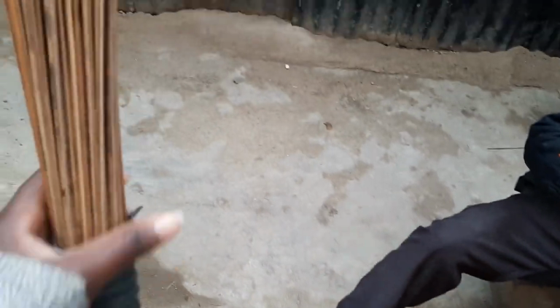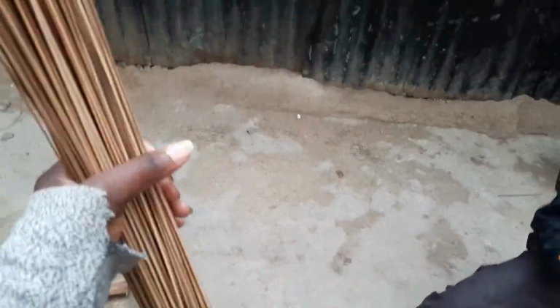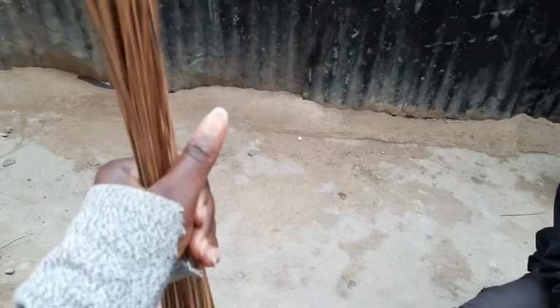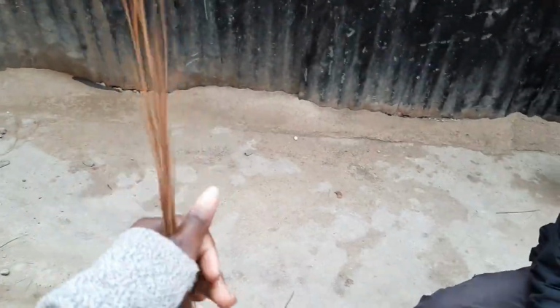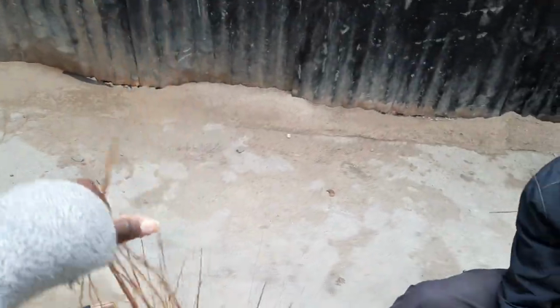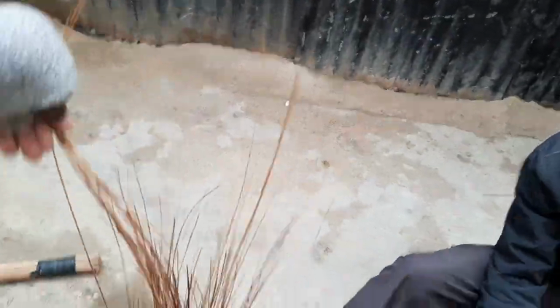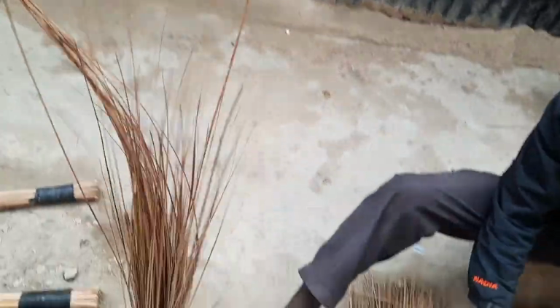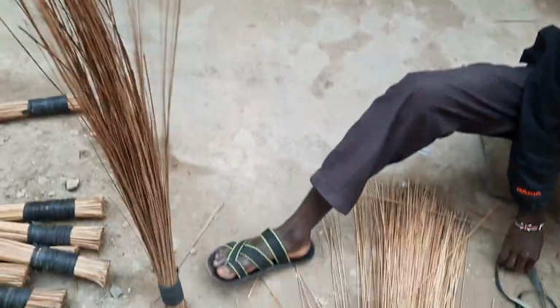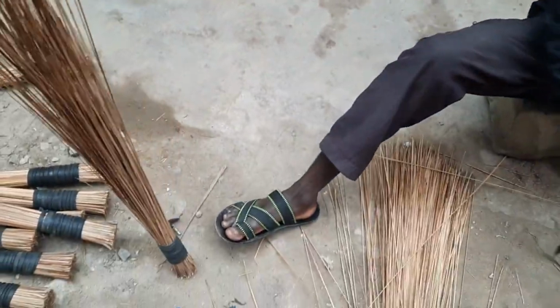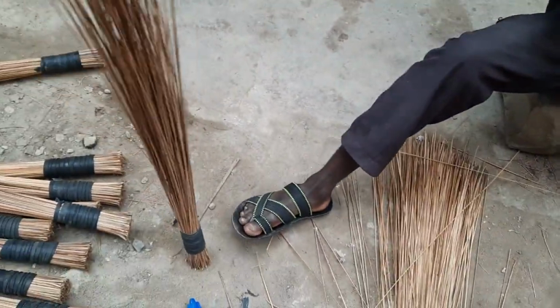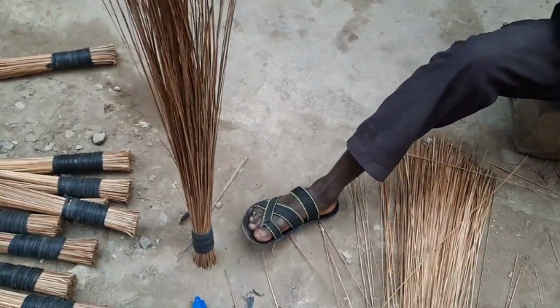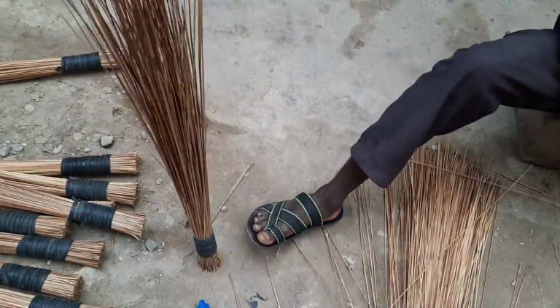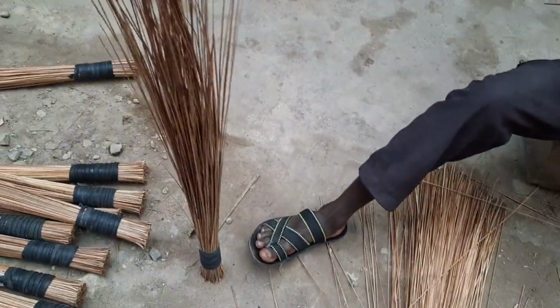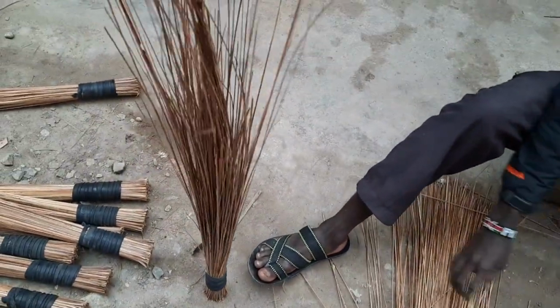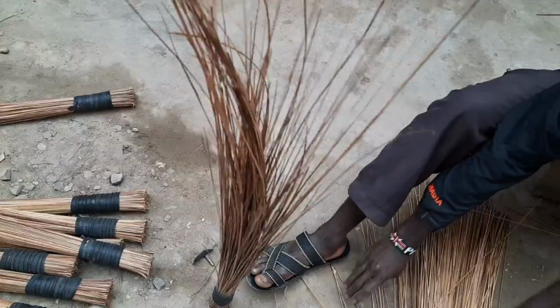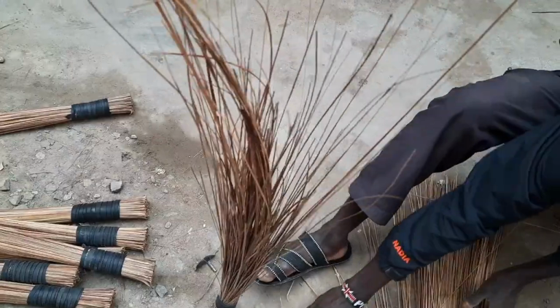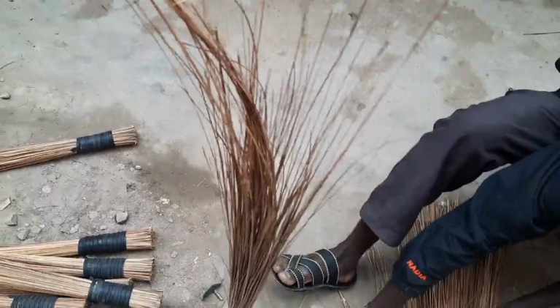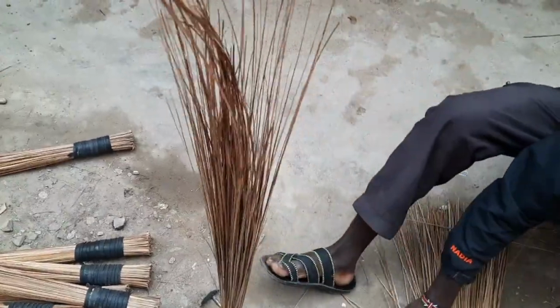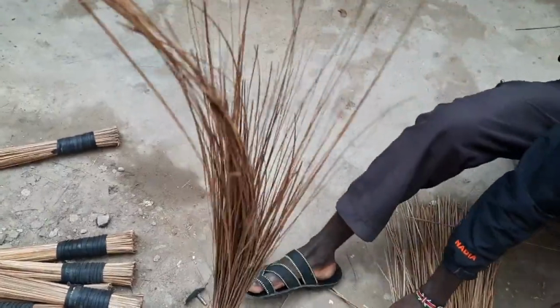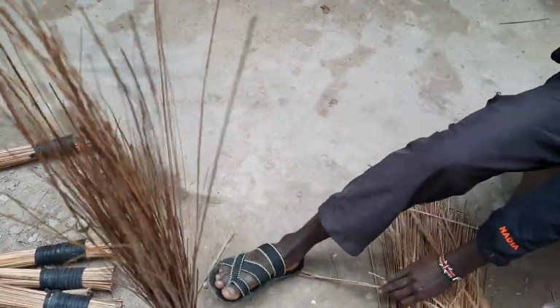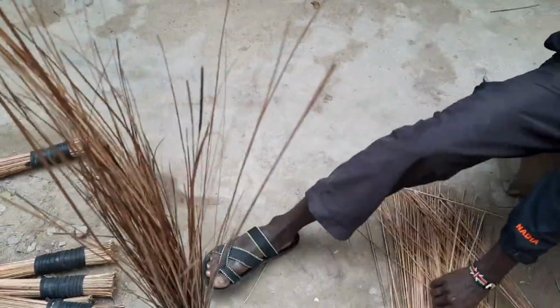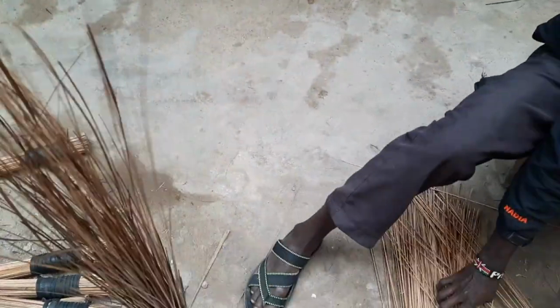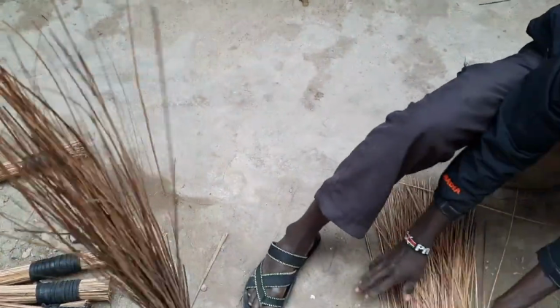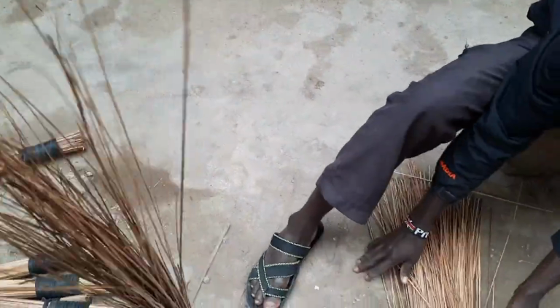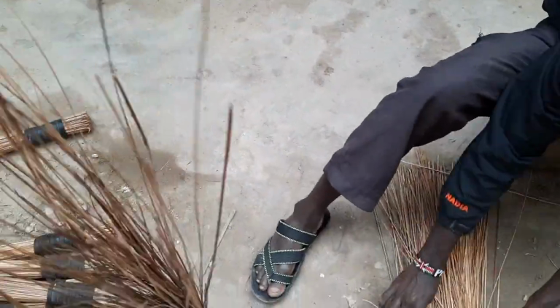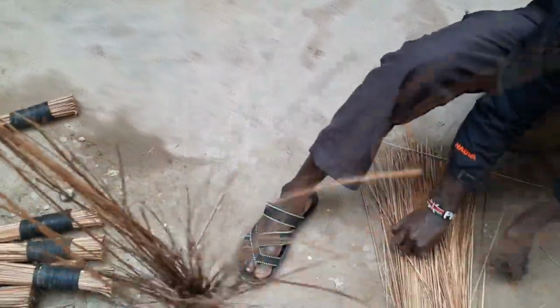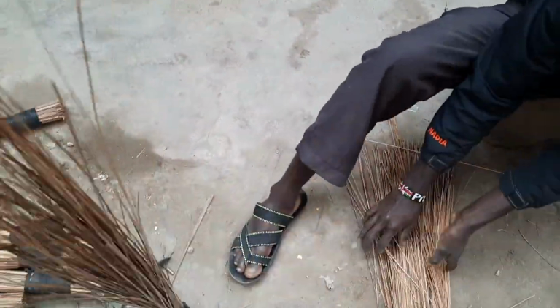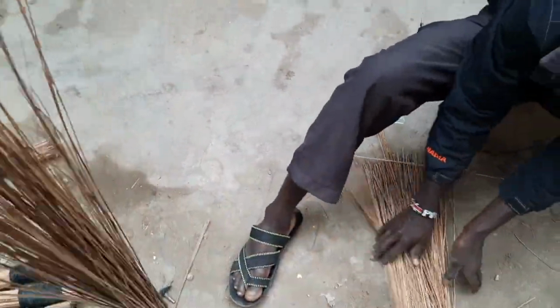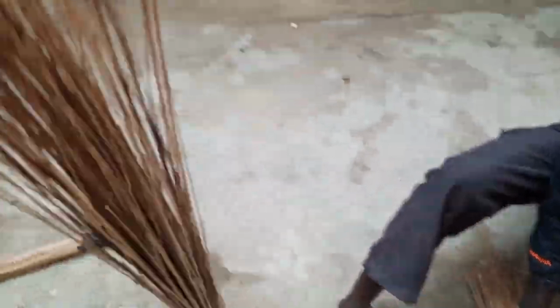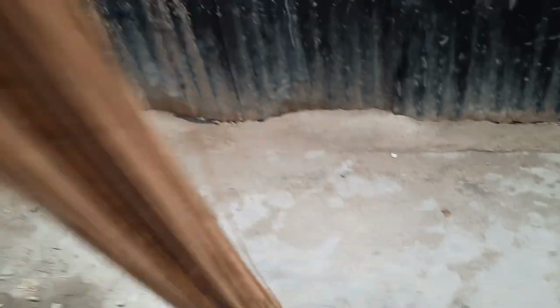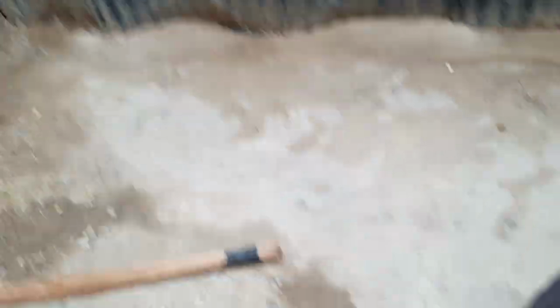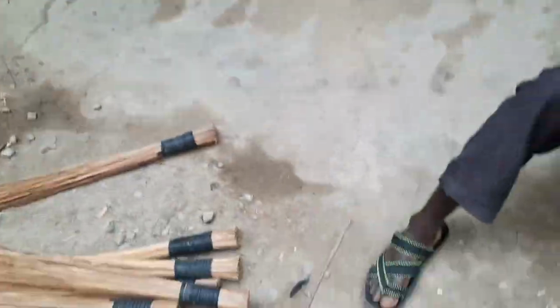But I think I've tried. This is now my broom. I'm going to take it to my home.